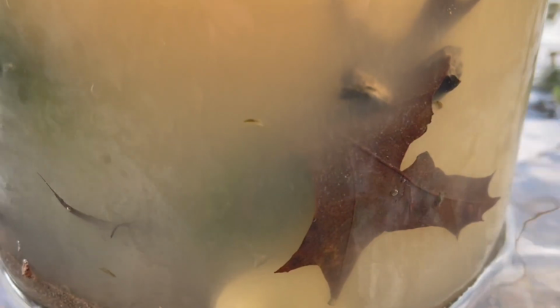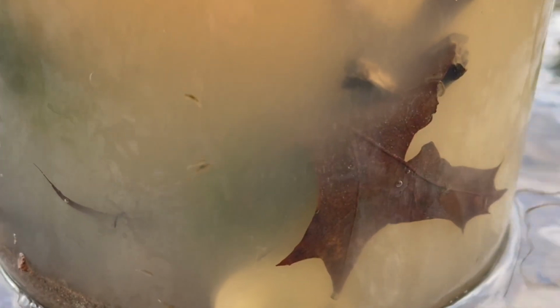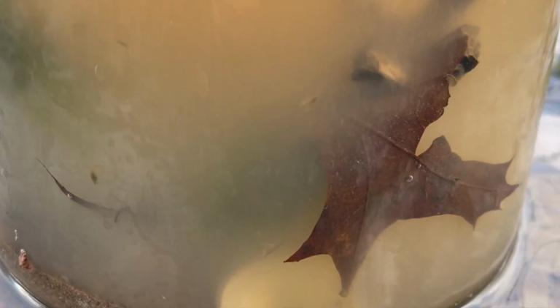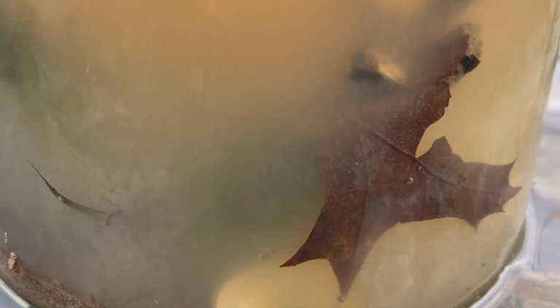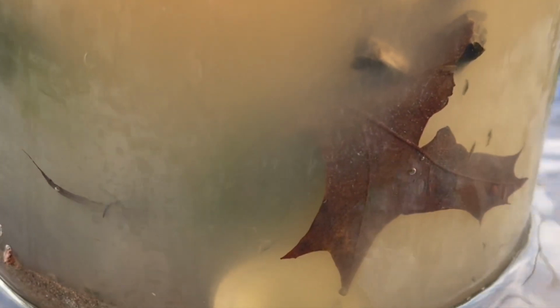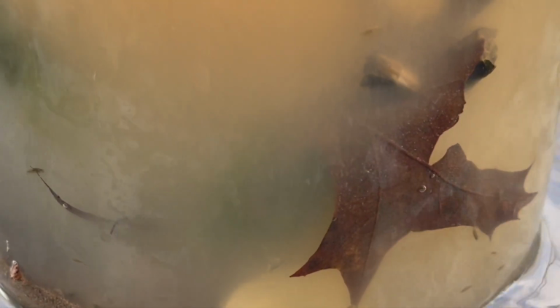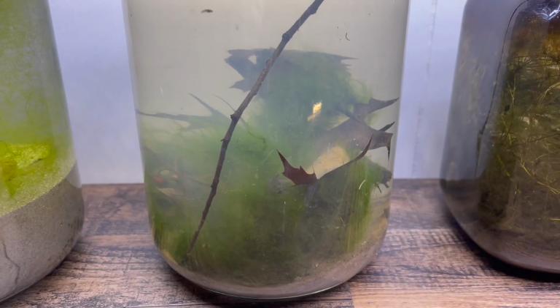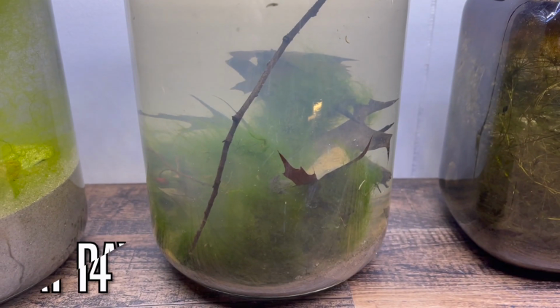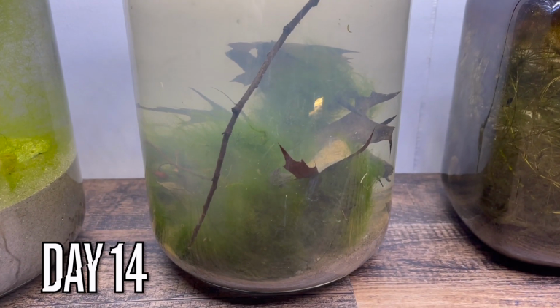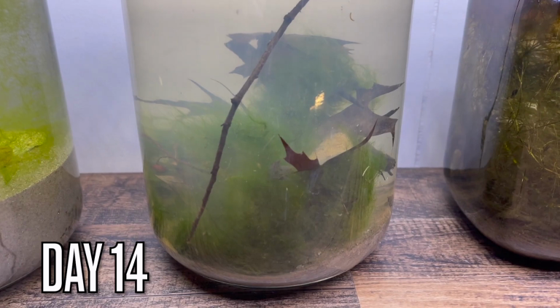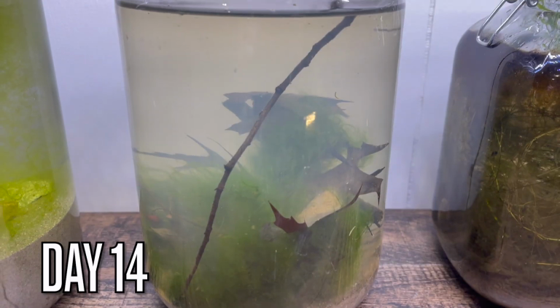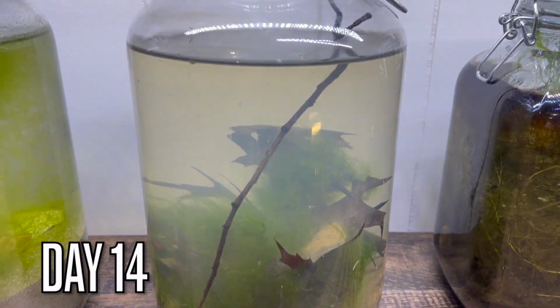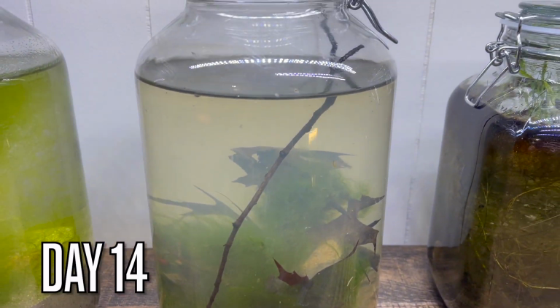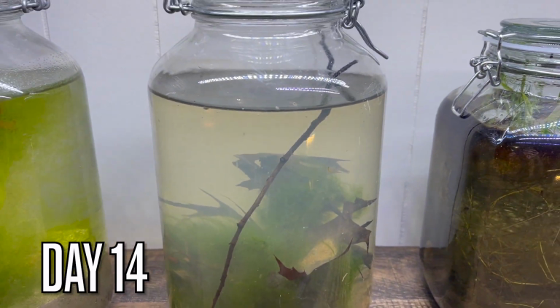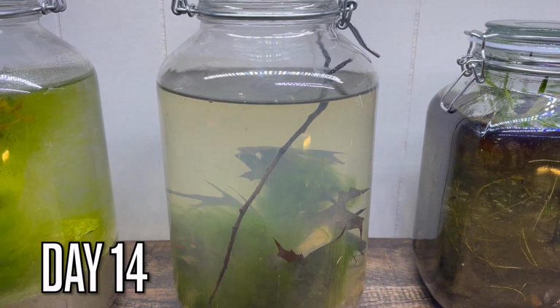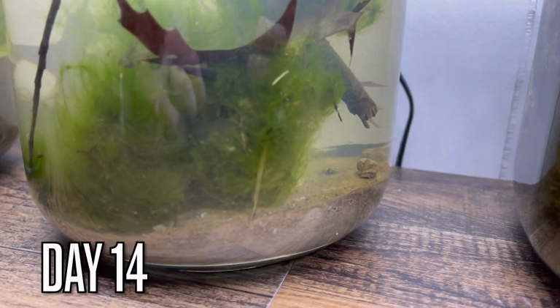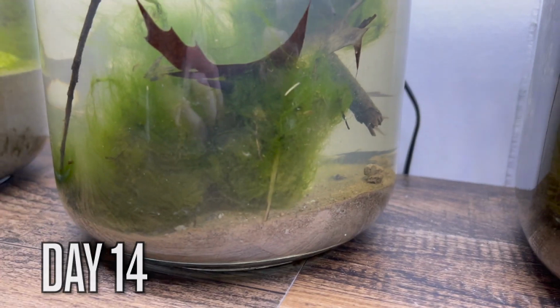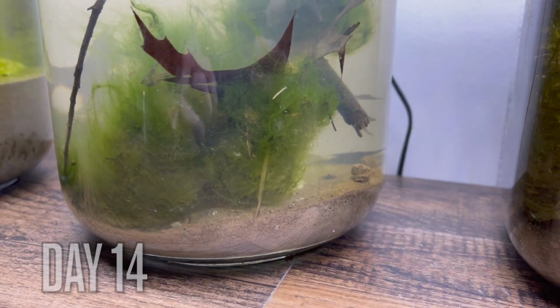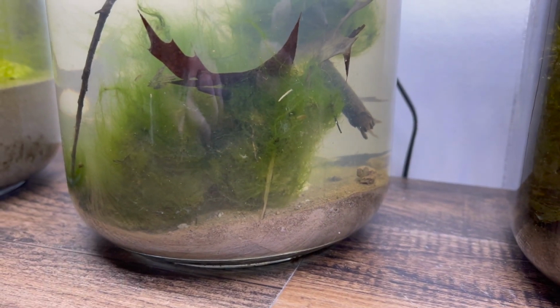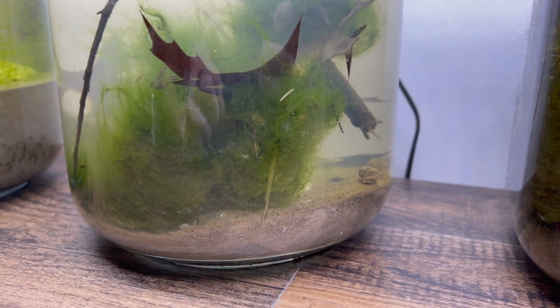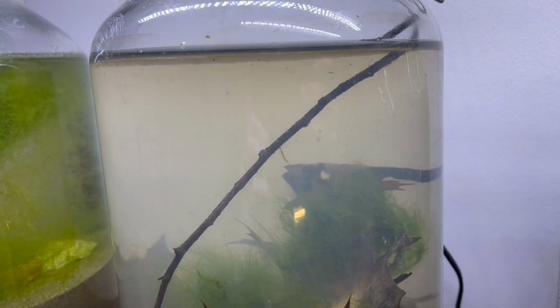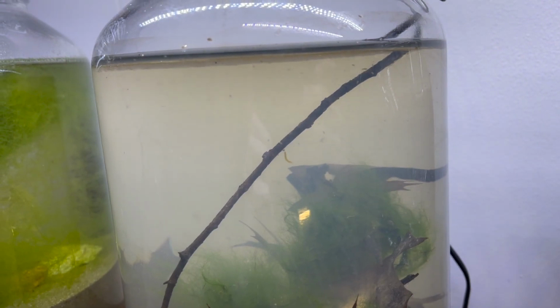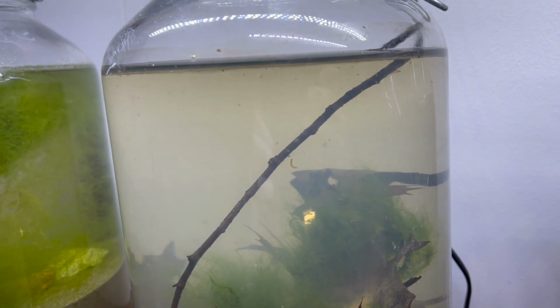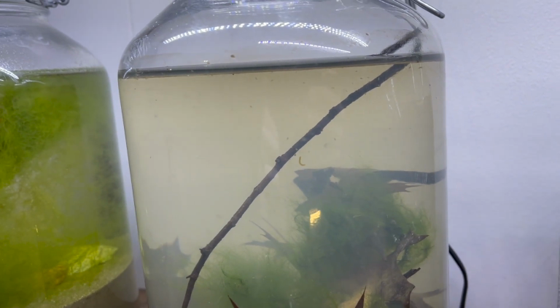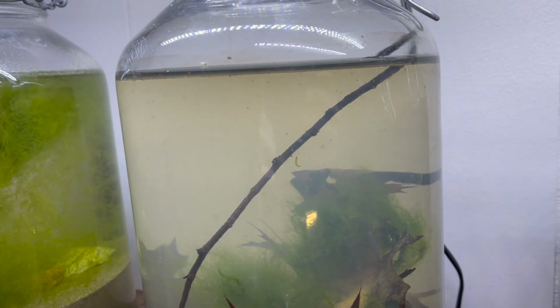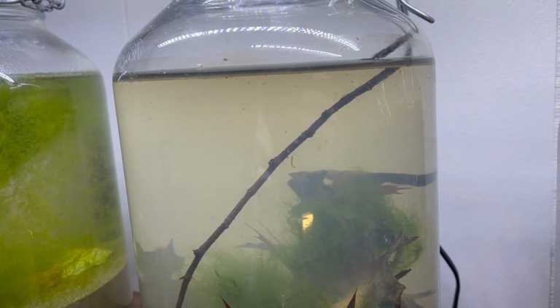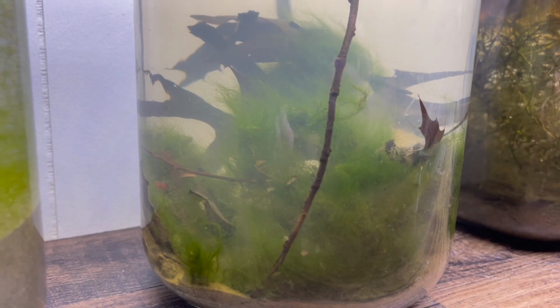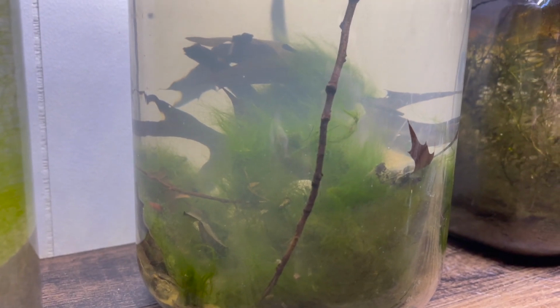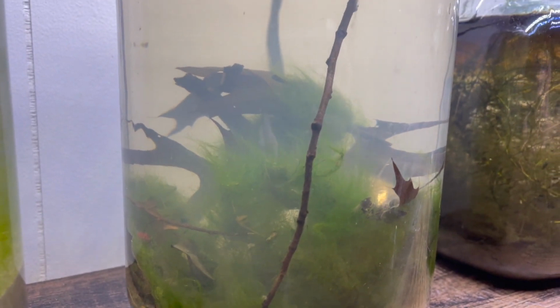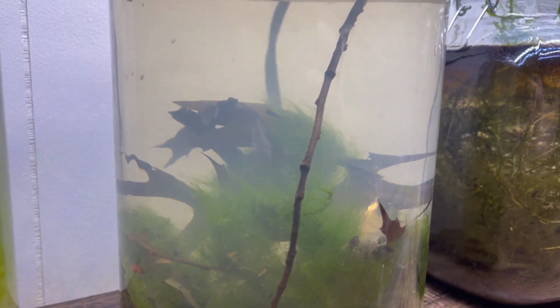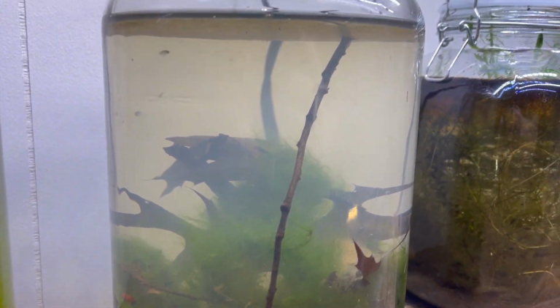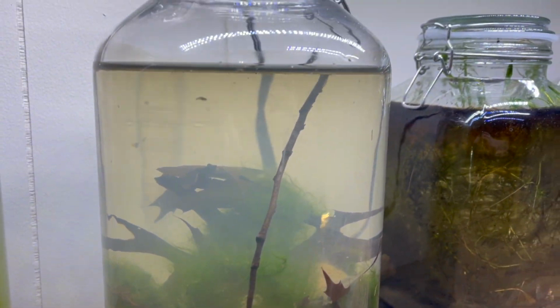I gave our jar over two weeks and it is still cloudy. I wanted to wait for the water to clear before I started filming, but I don't think that's going to happen. Besides the water, everything seems to be doing quite well. Let's go see what's living inside.